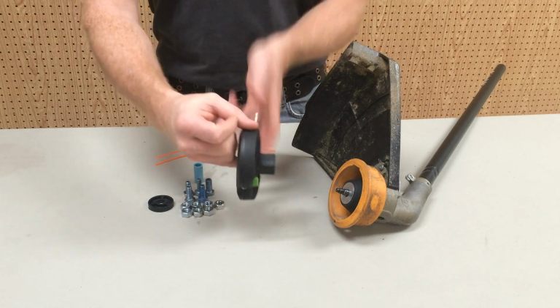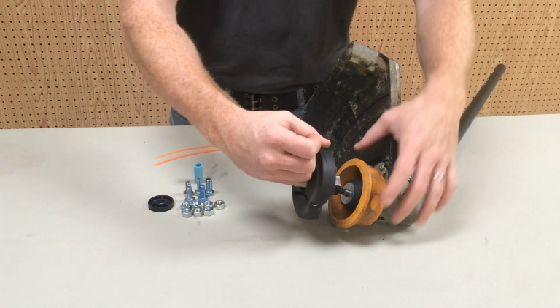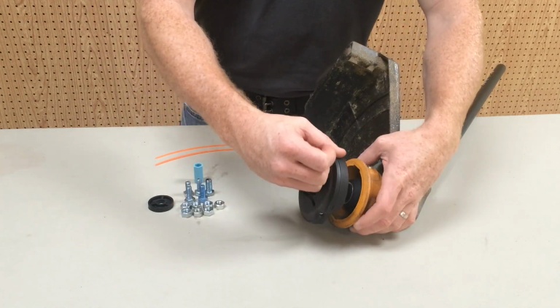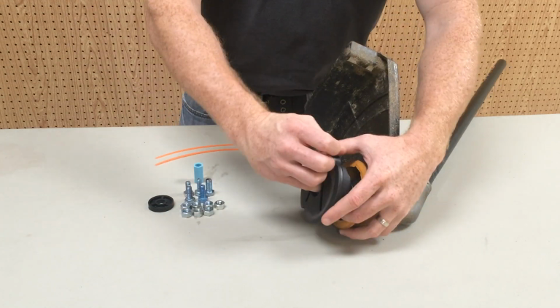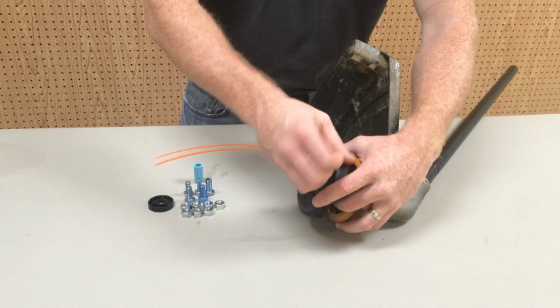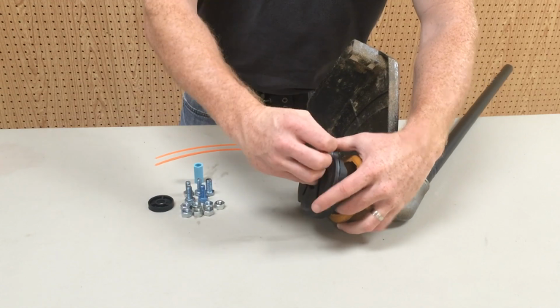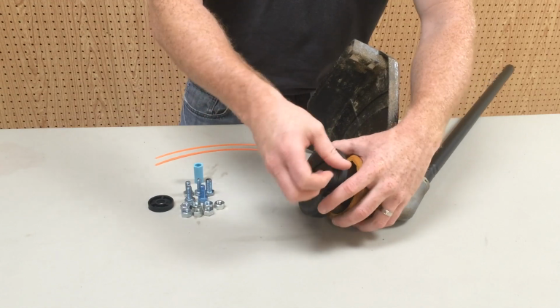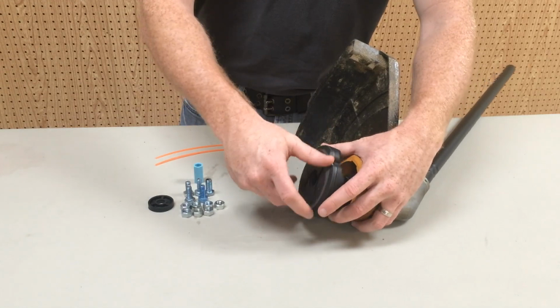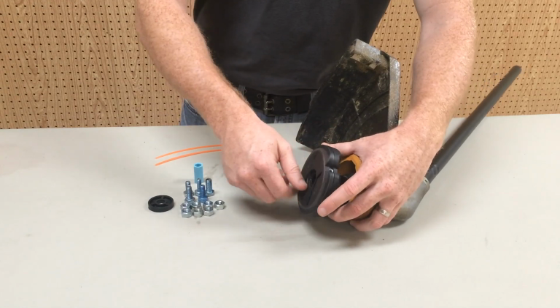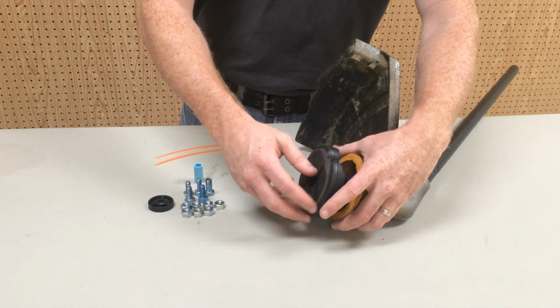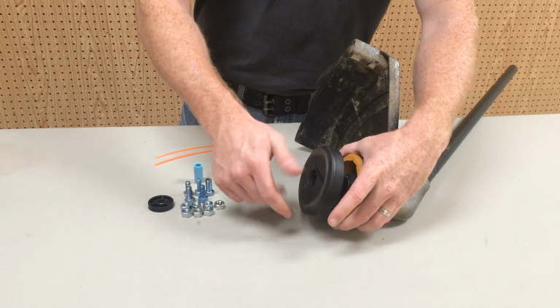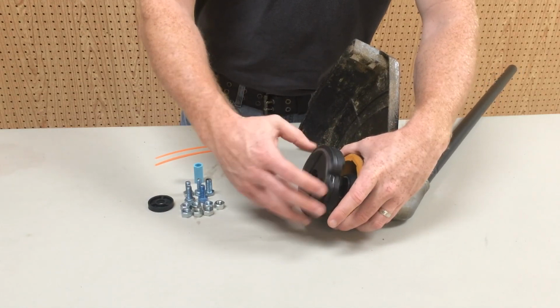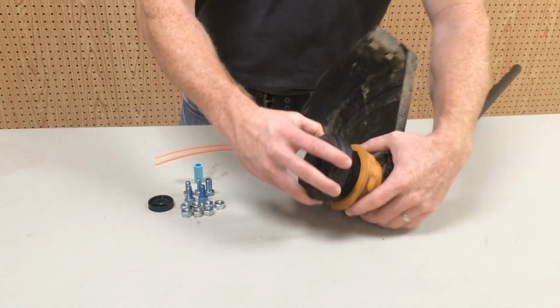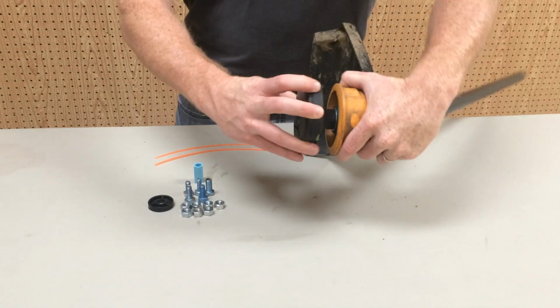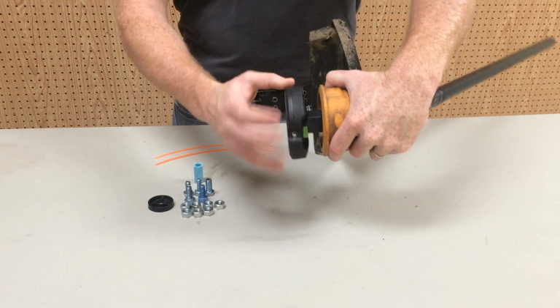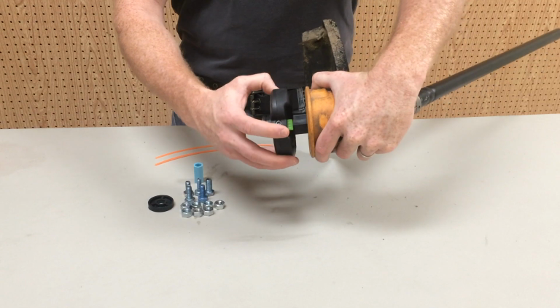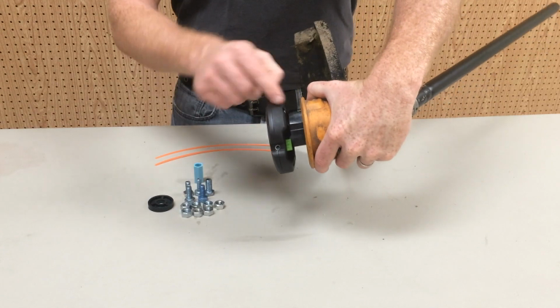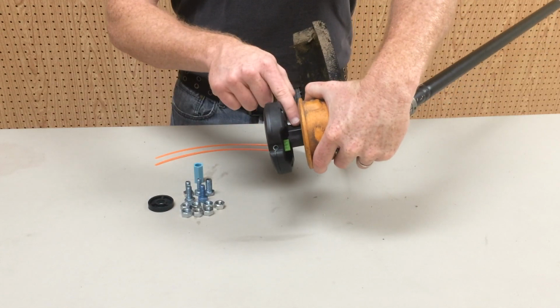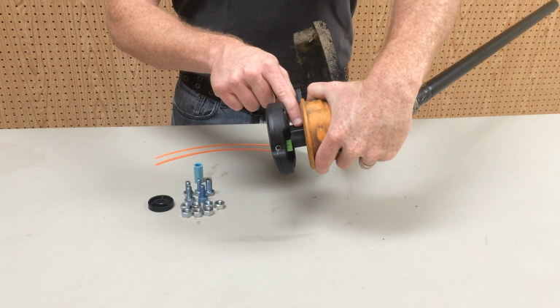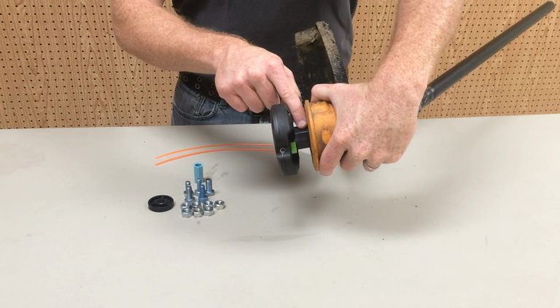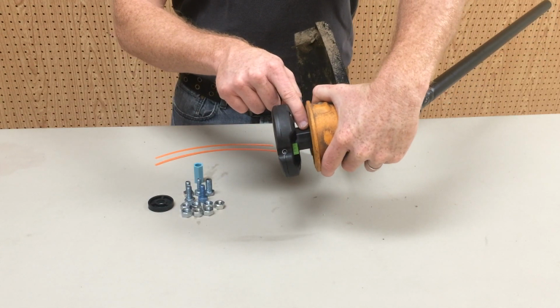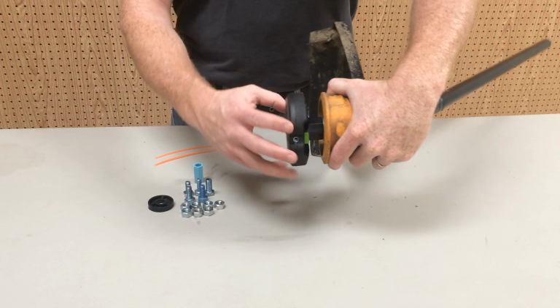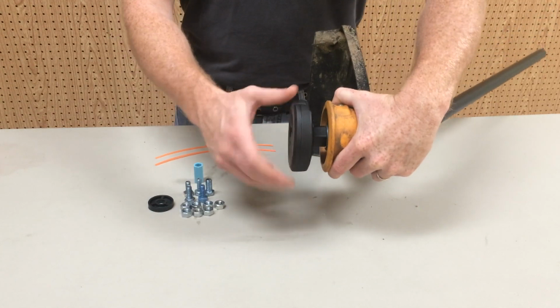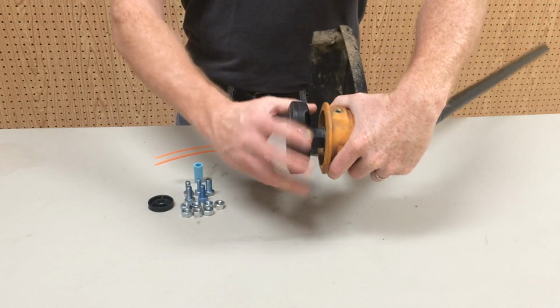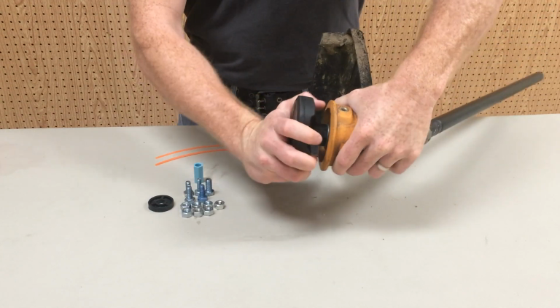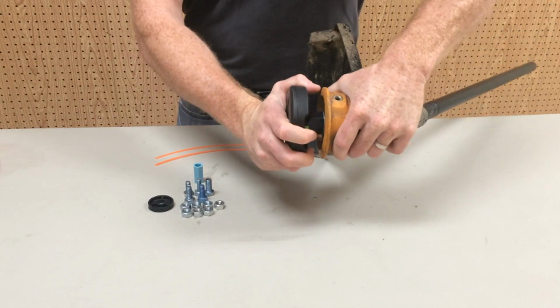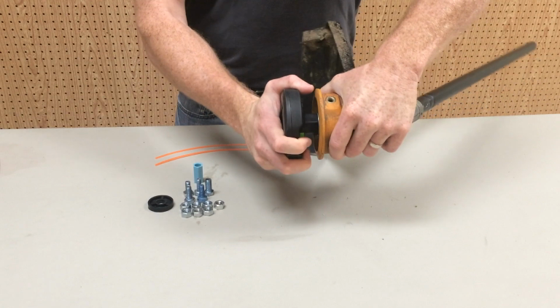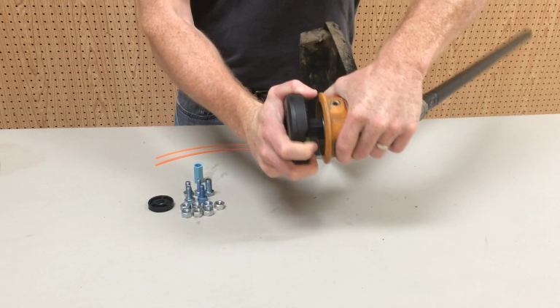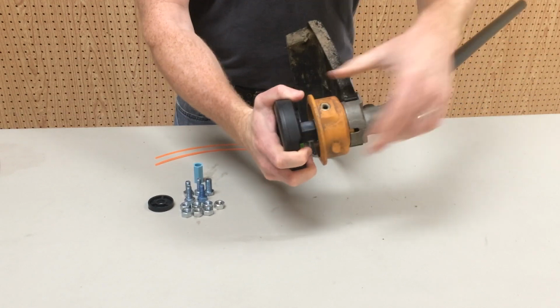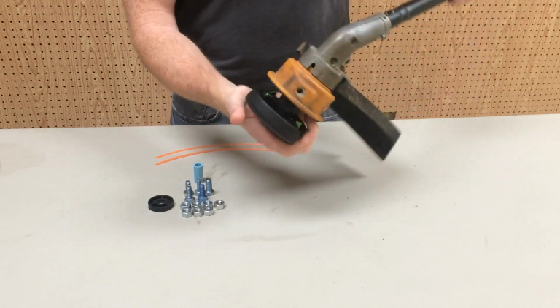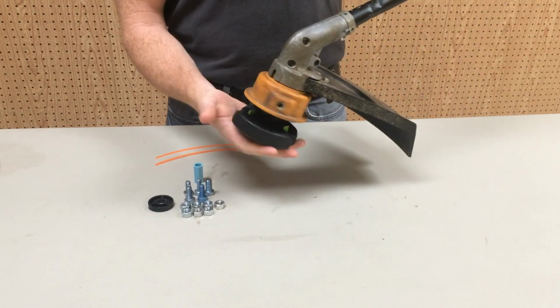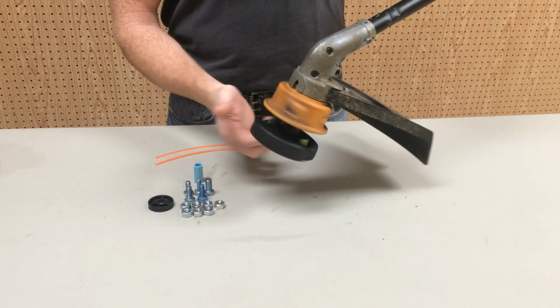While holding the nut, screw the trimmer head onto the shaft. Ensure there is no gap. If so, the quarter inch plastic washer will be needed. Securely tighten the head by hand.